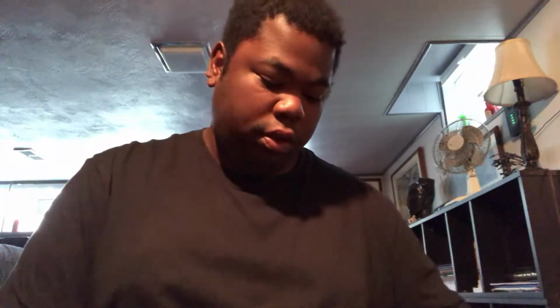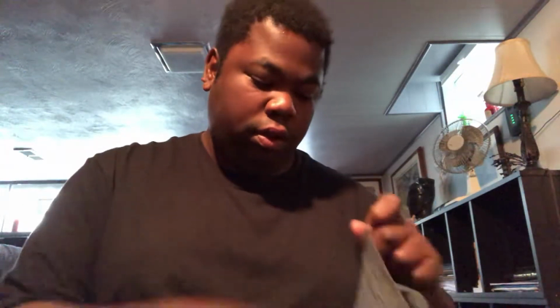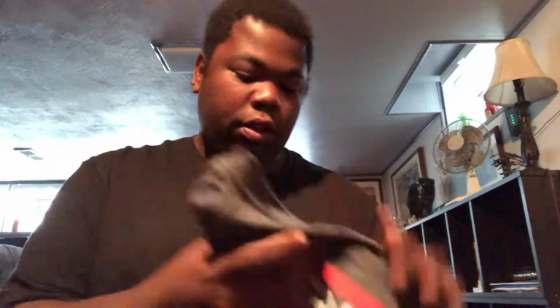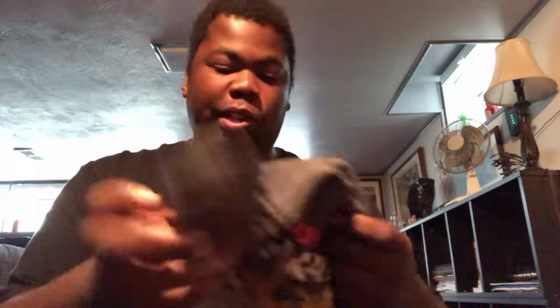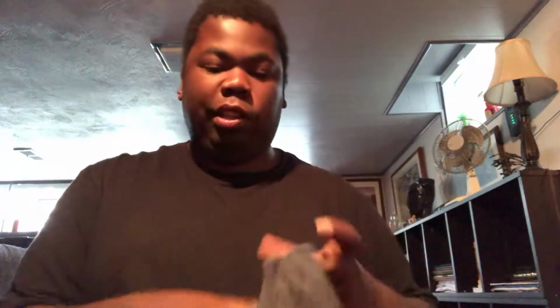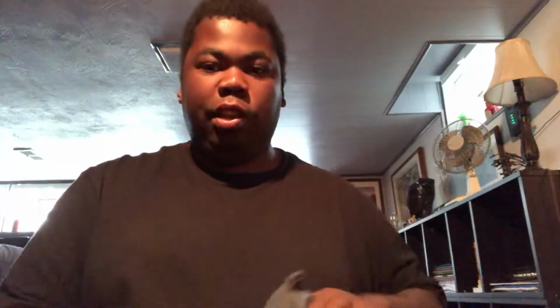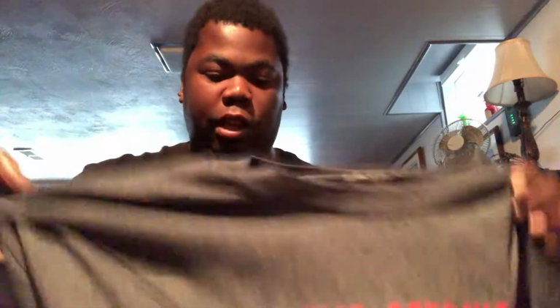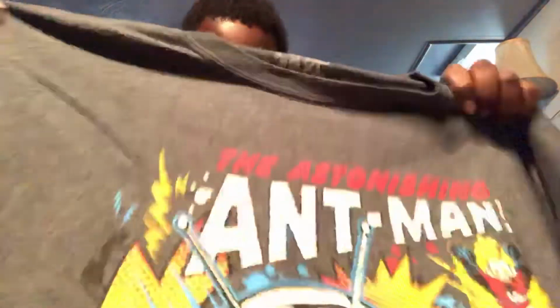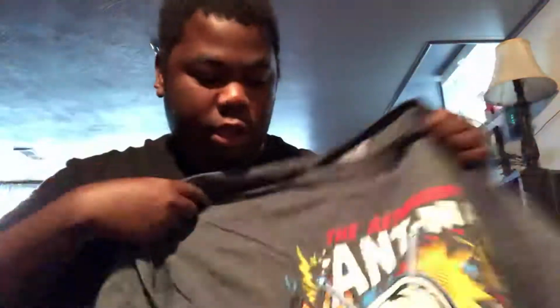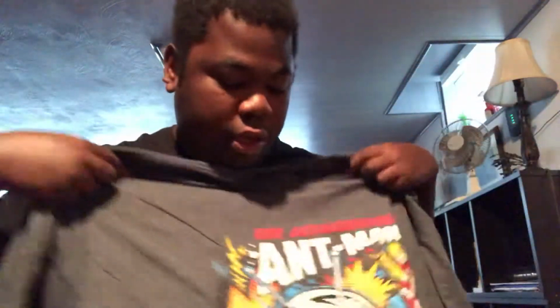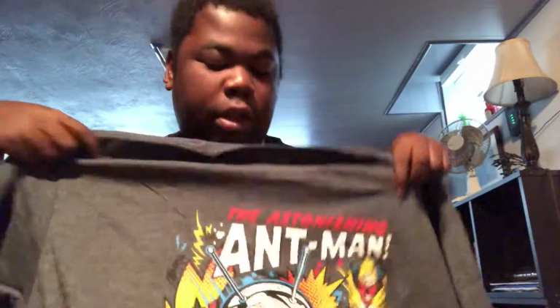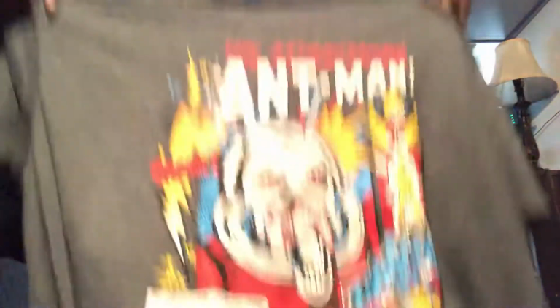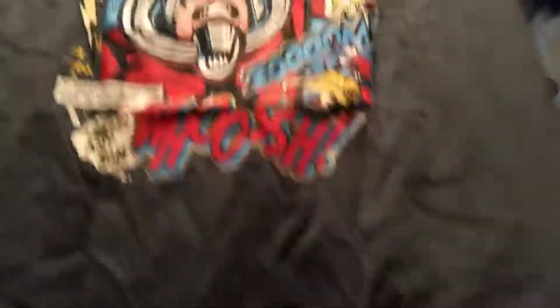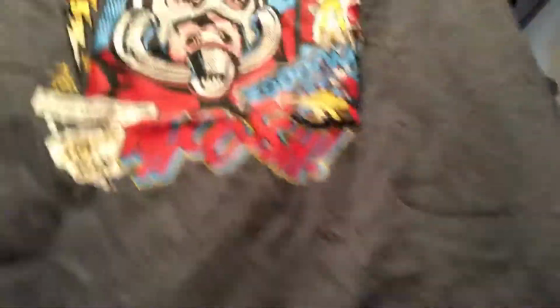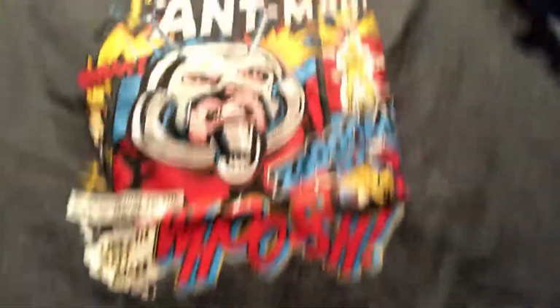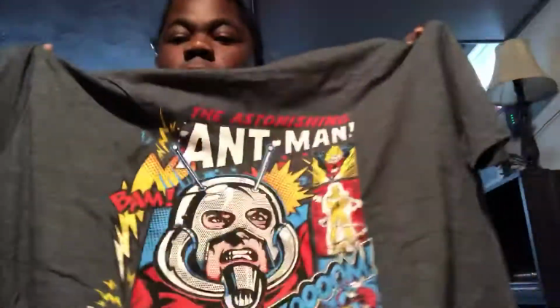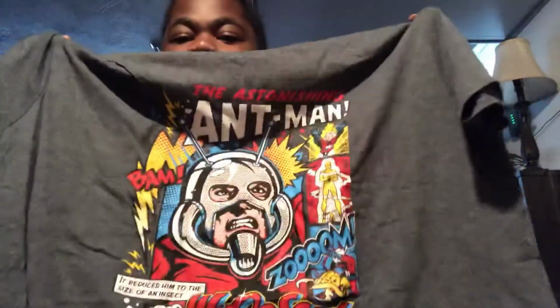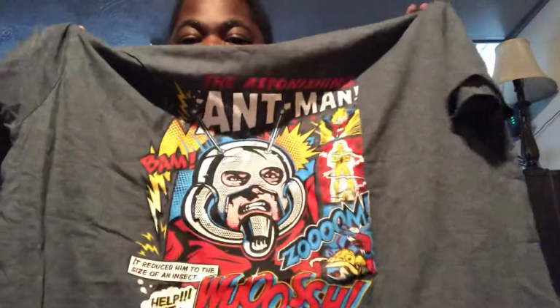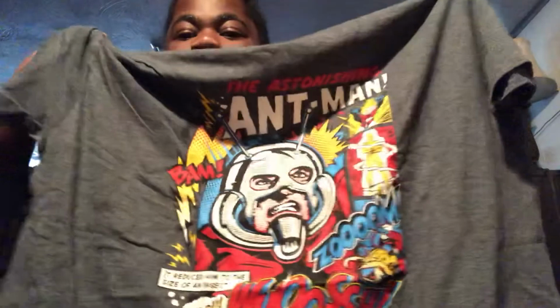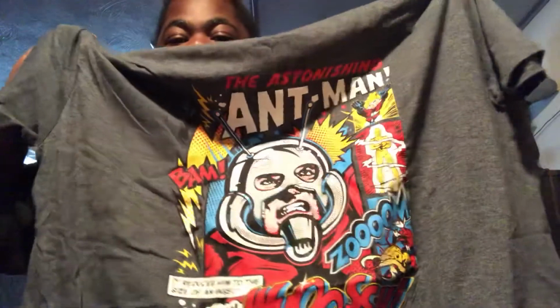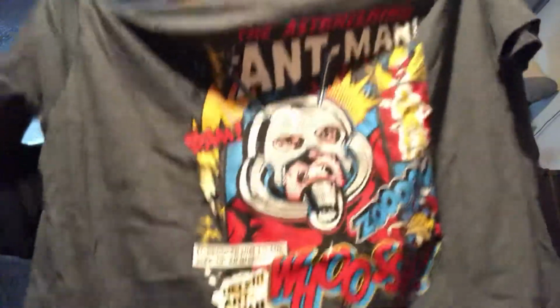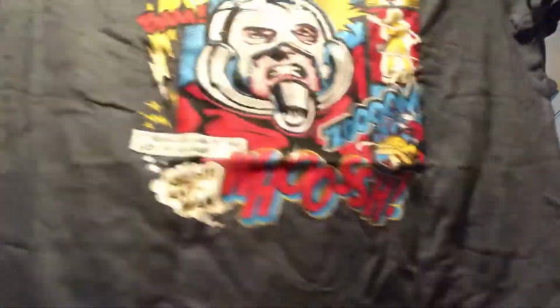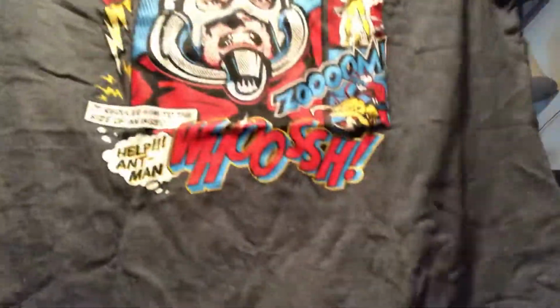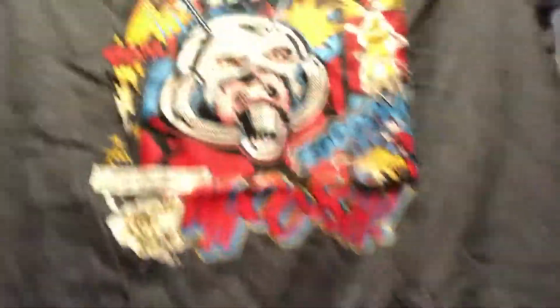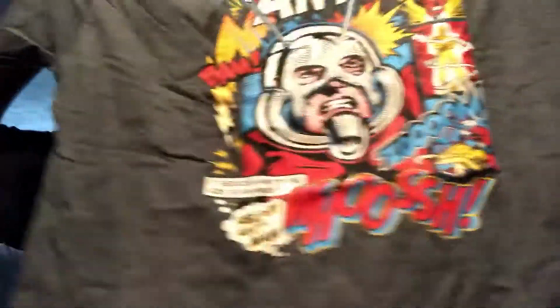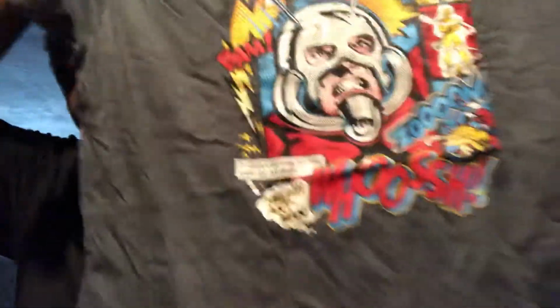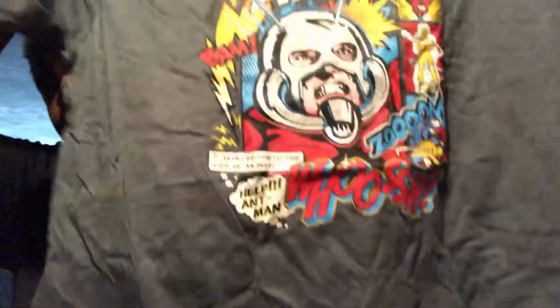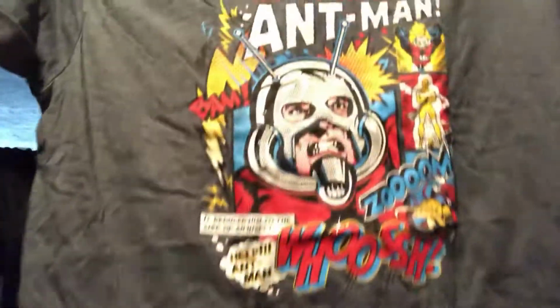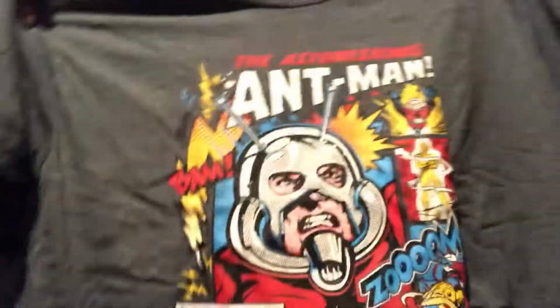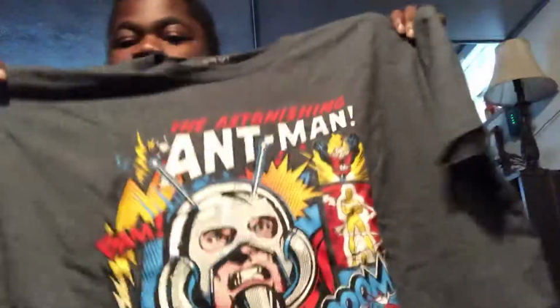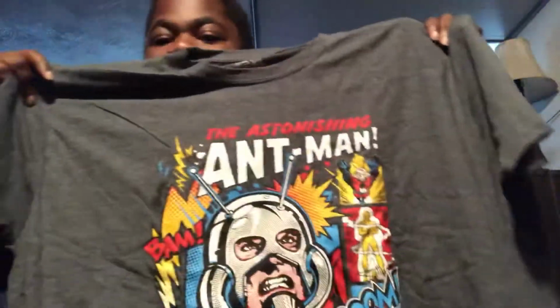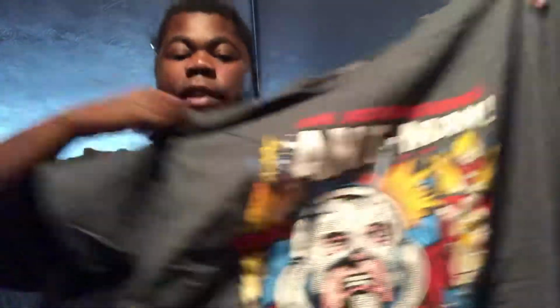We got an Ant-Man shirt. Pretty cool. Ant-Man.